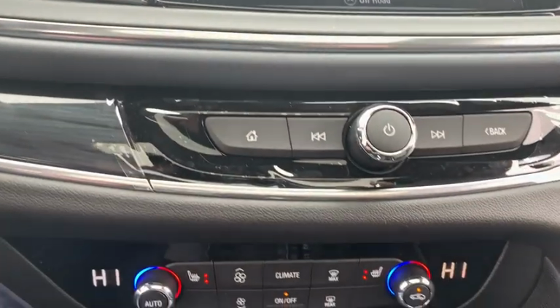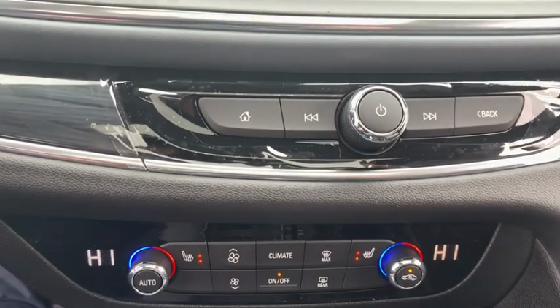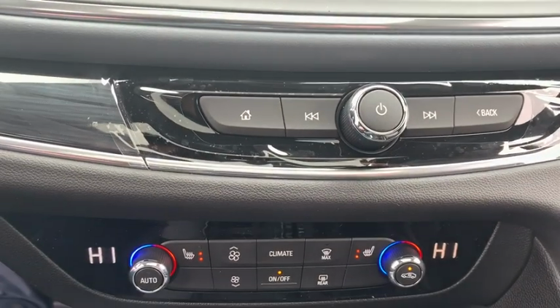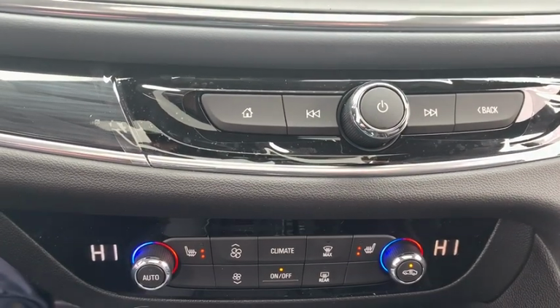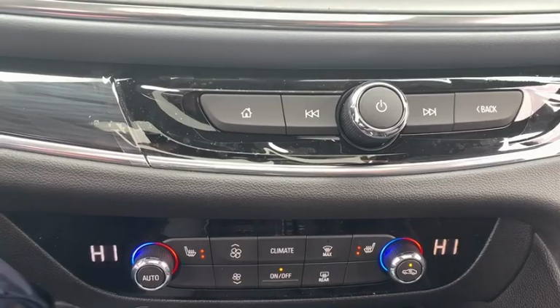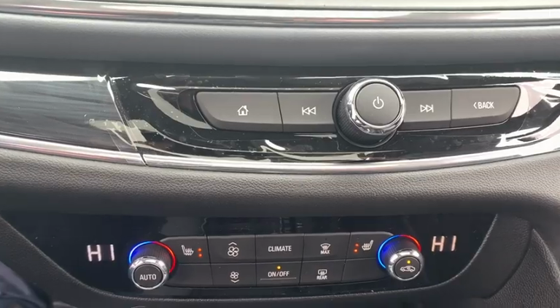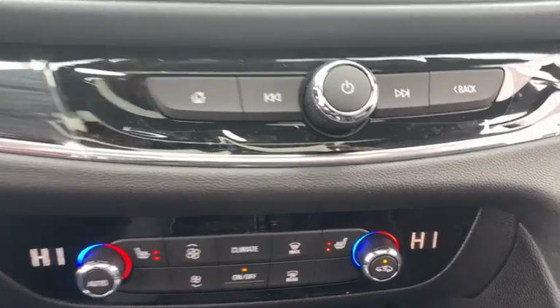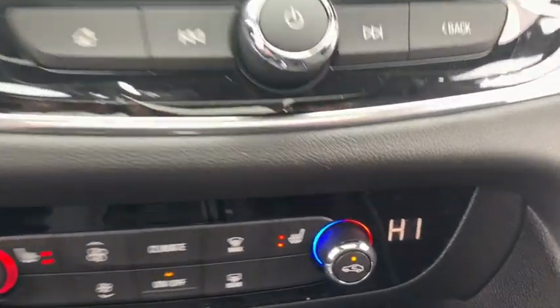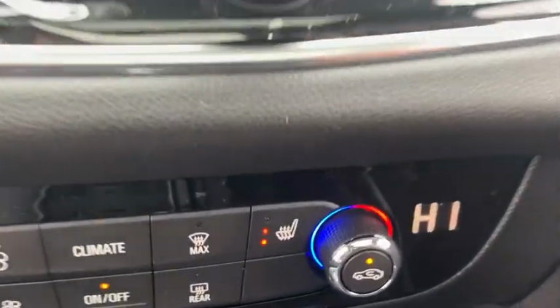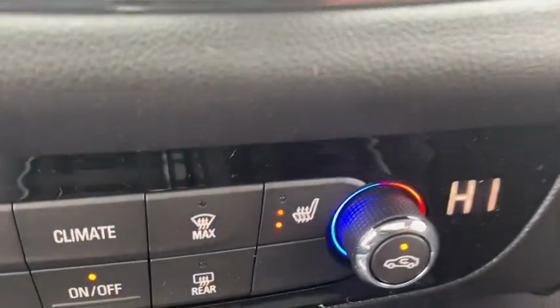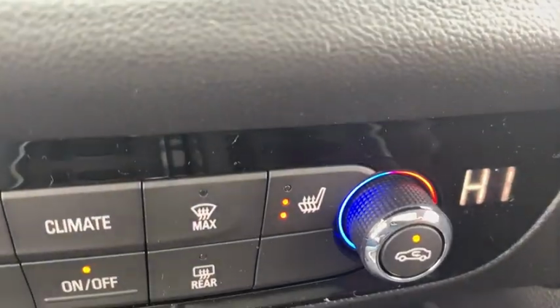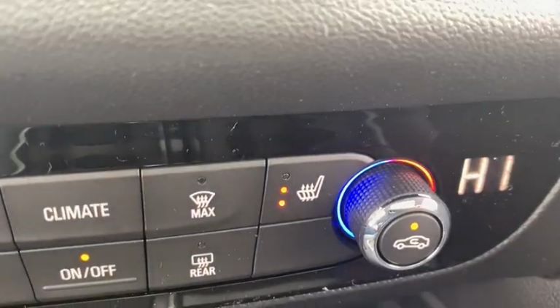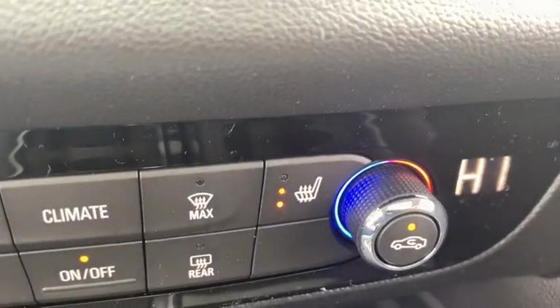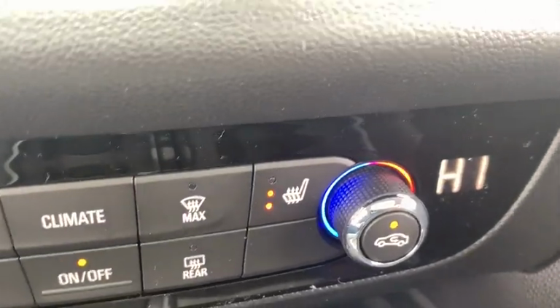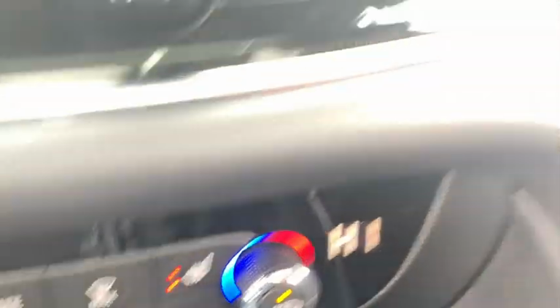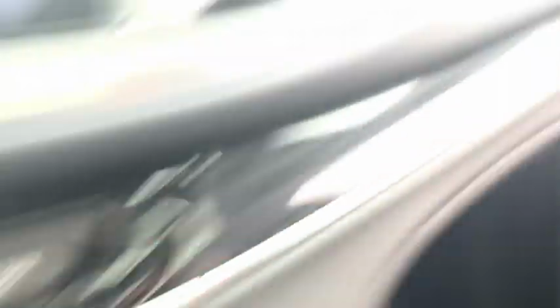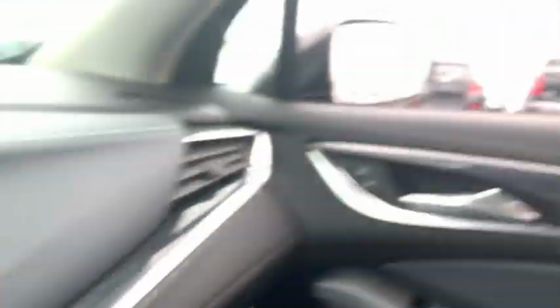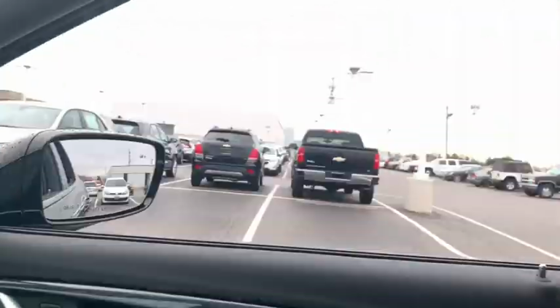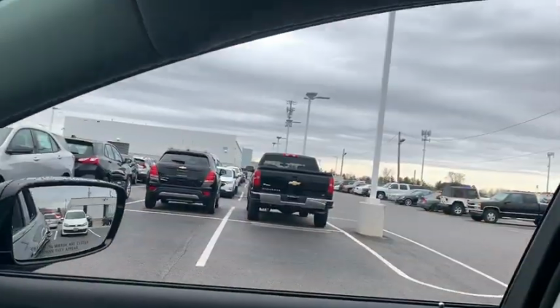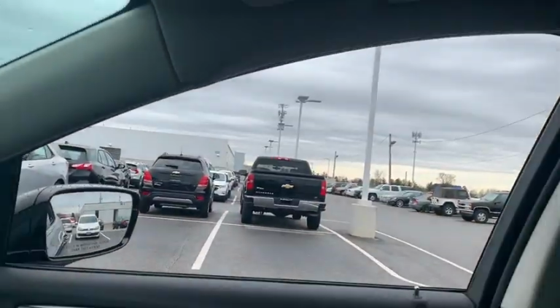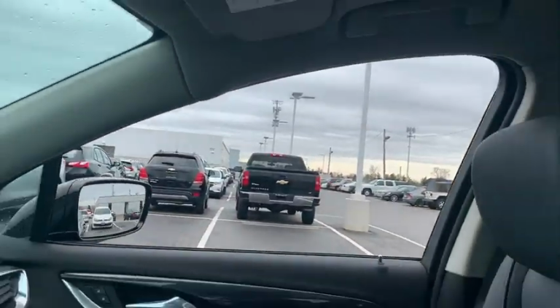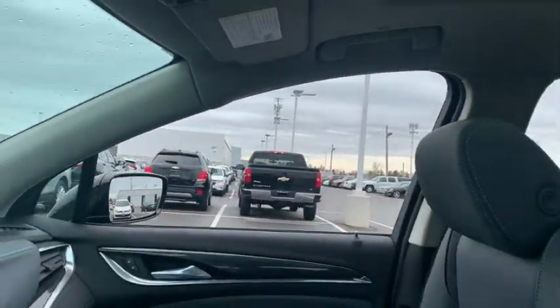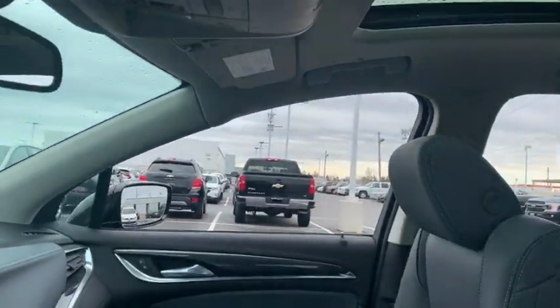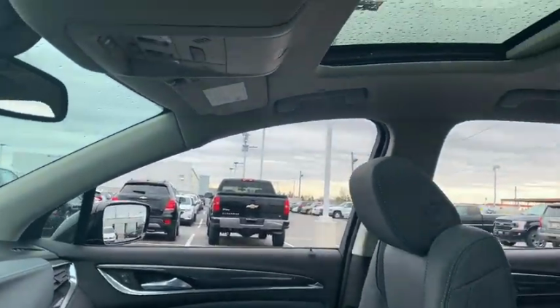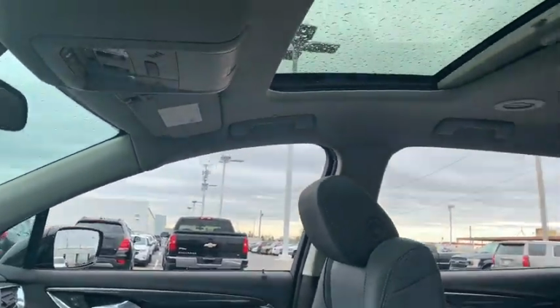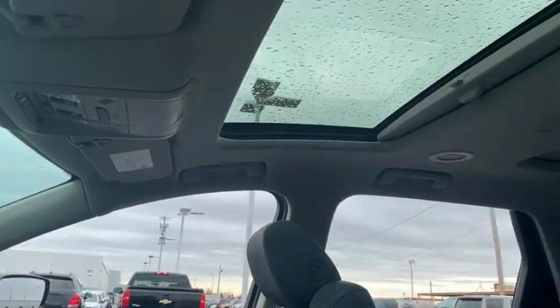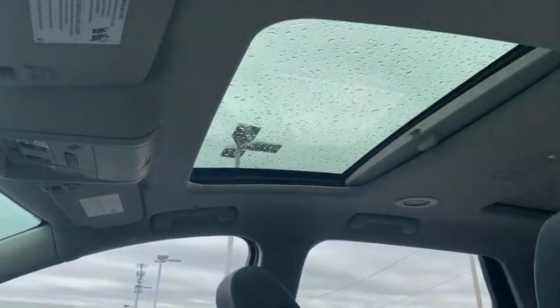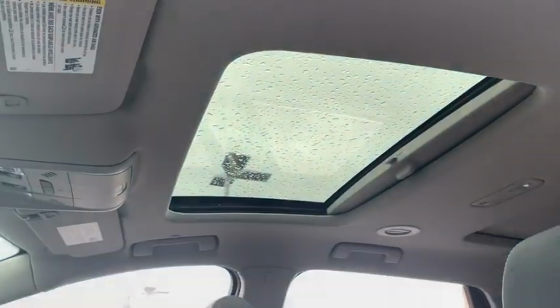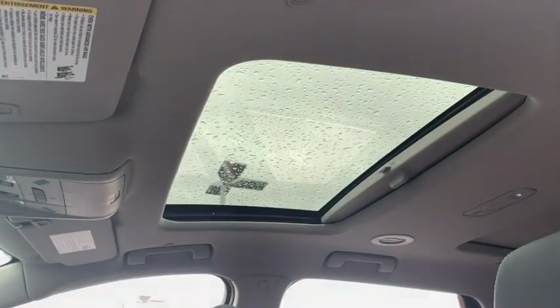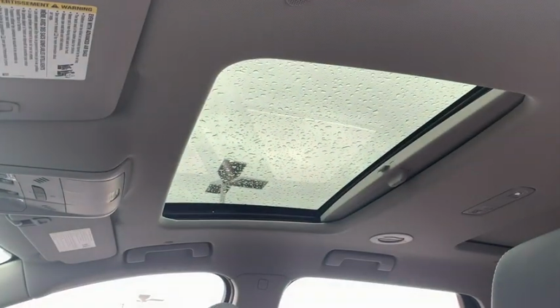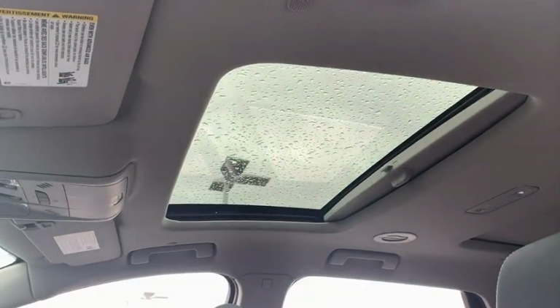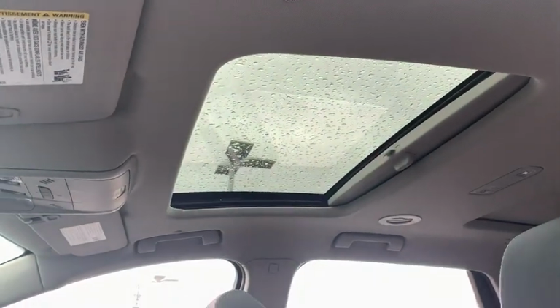Compass, electronic stability control, trip computer, heated front seats, security system, rear window defroster, power windows.